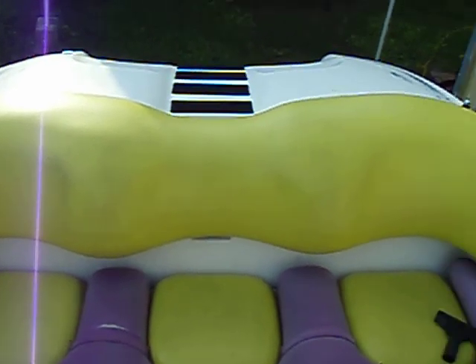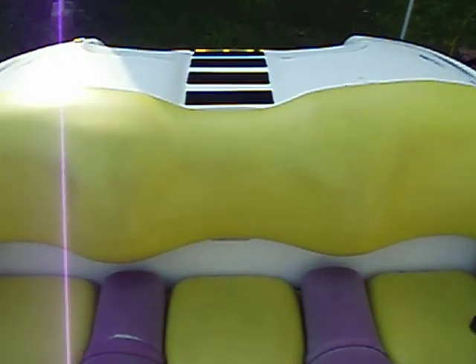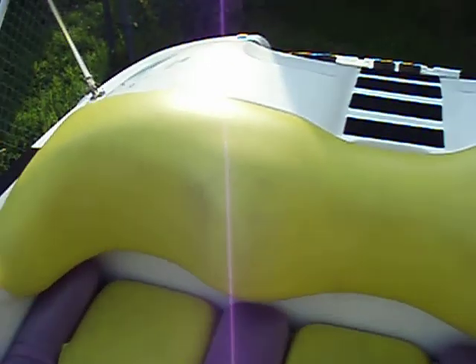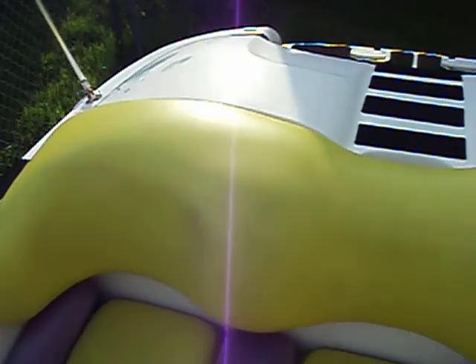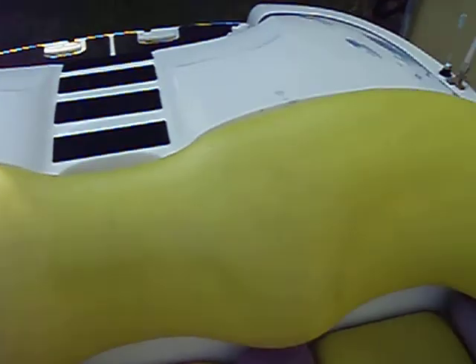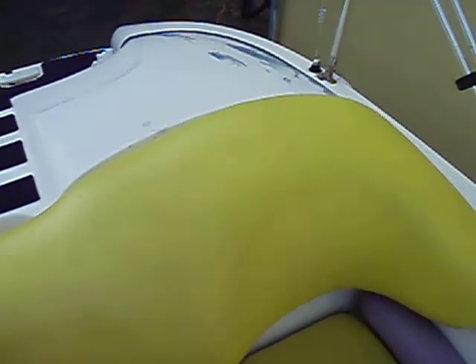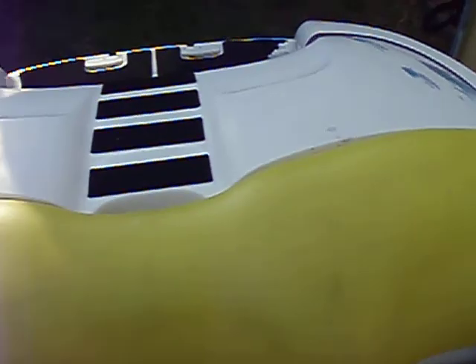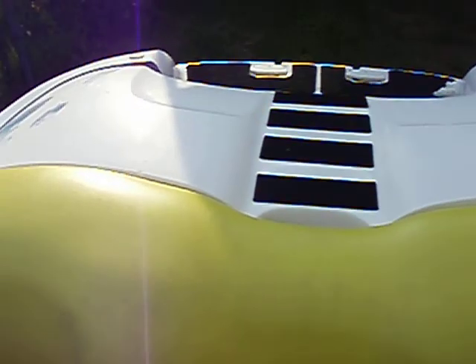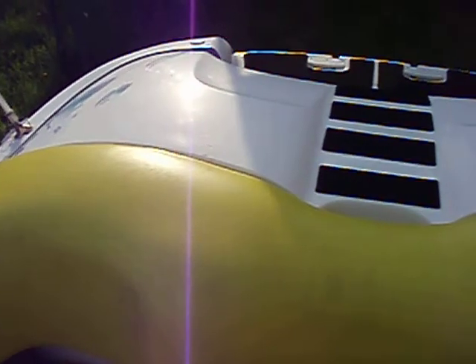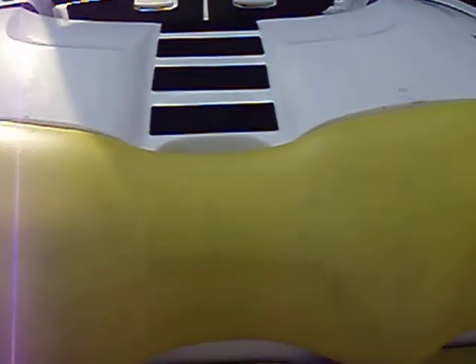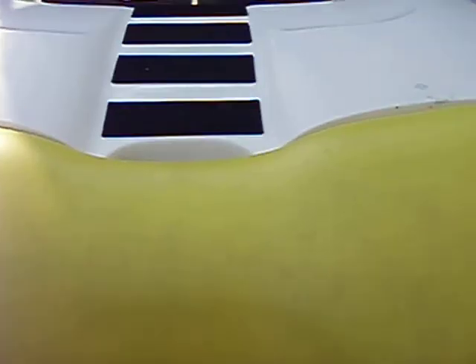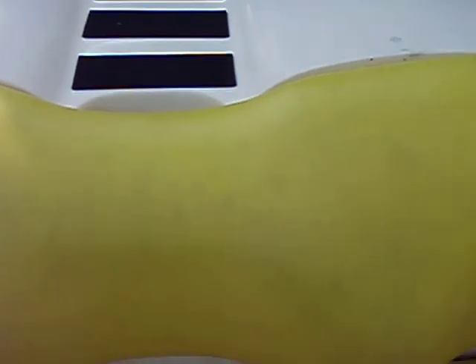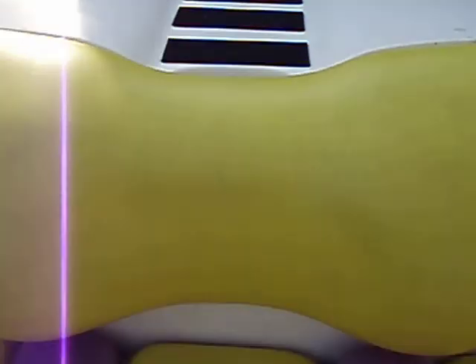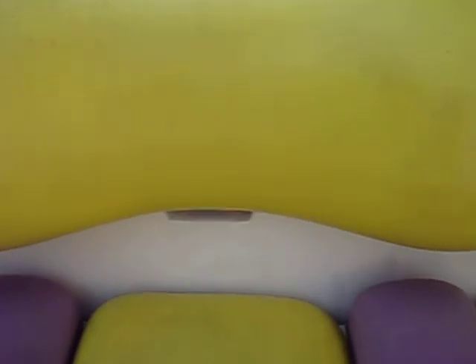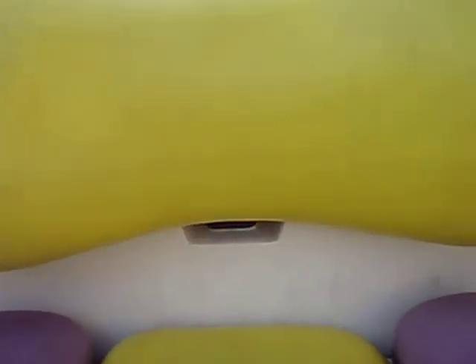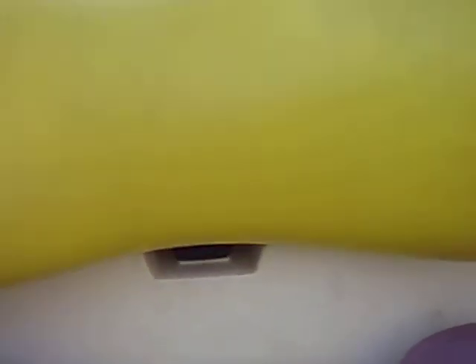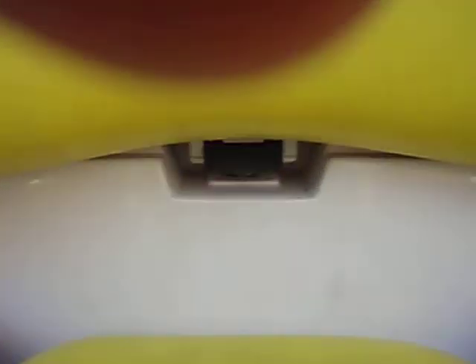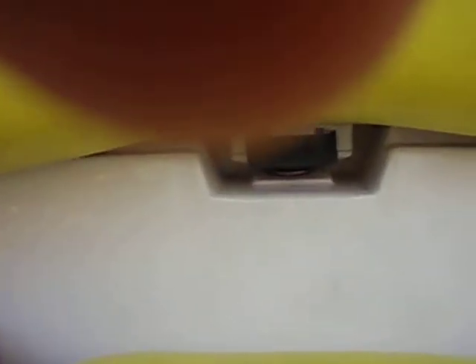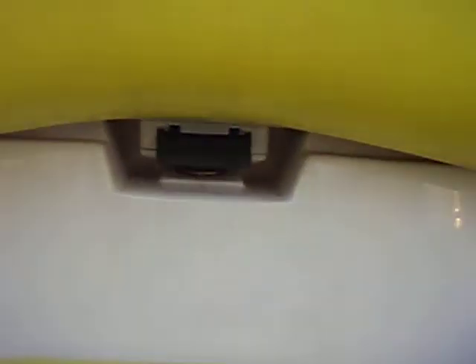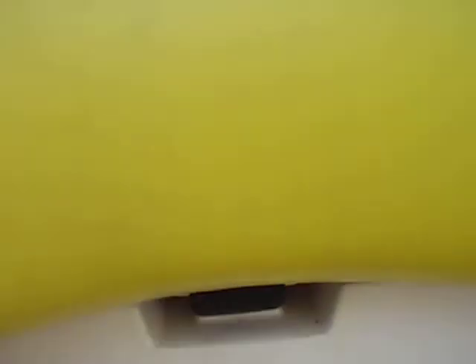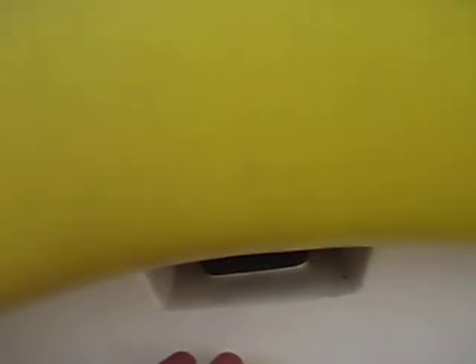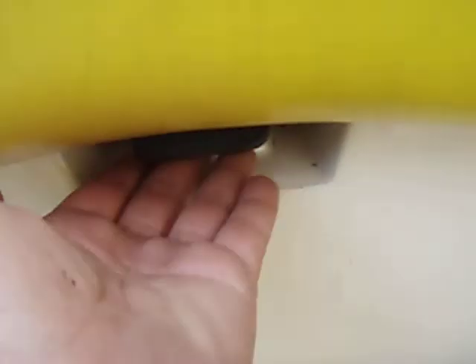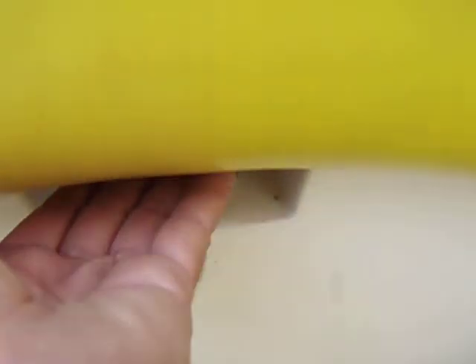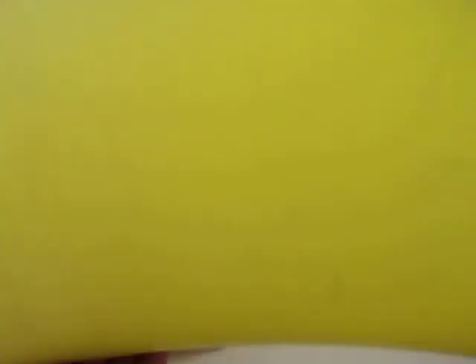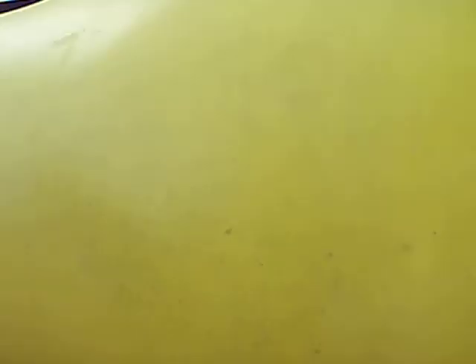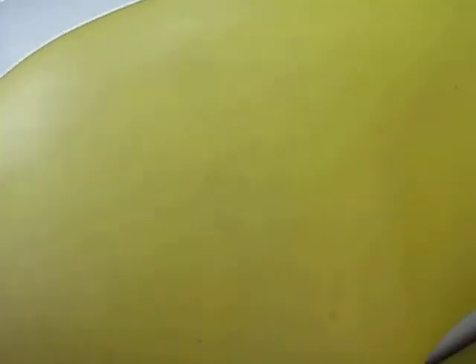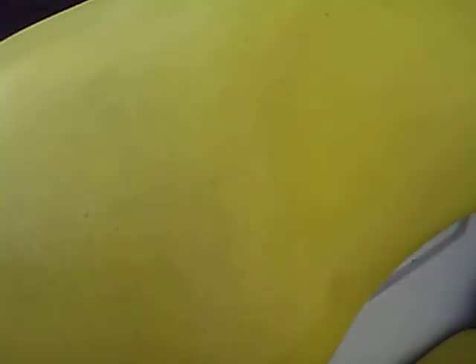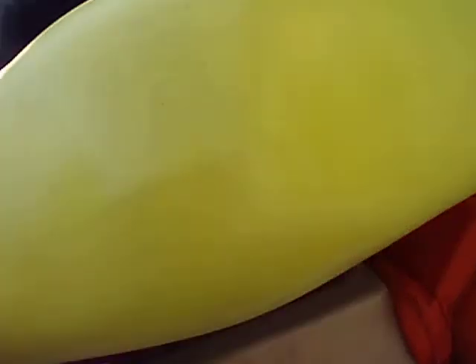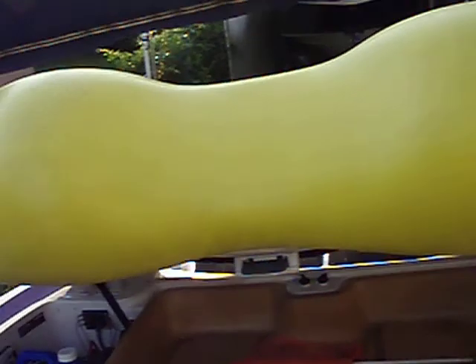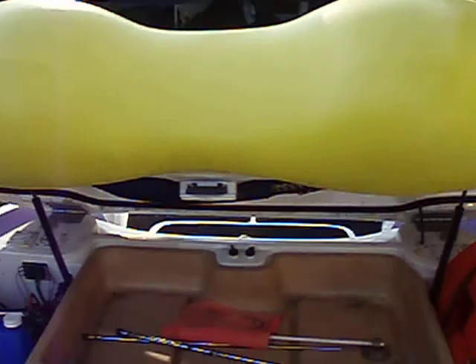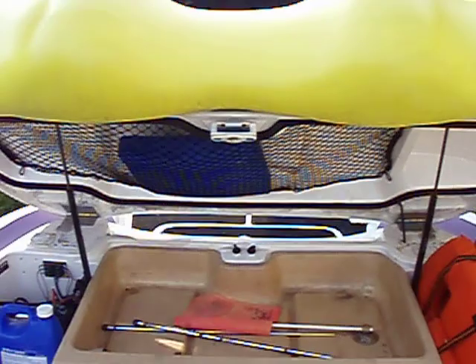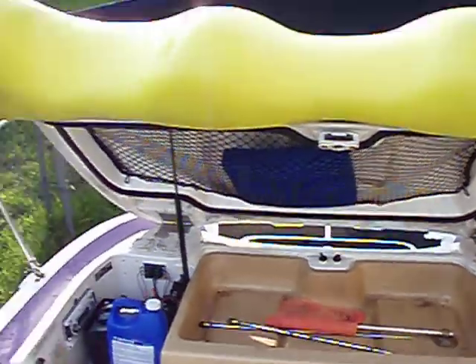This is the back of the boat, basically the trunk, the engine compartment, all that good stuff. Underneath the seat in the middle is the release latch to open it. You just stick your hand in there, lift up, and the entire back slides up.